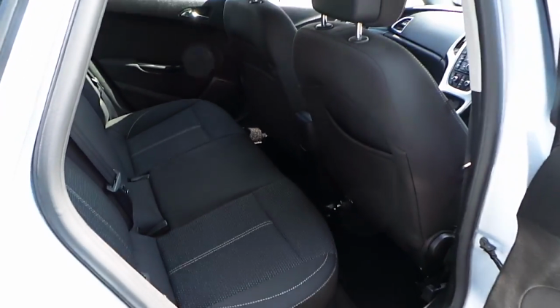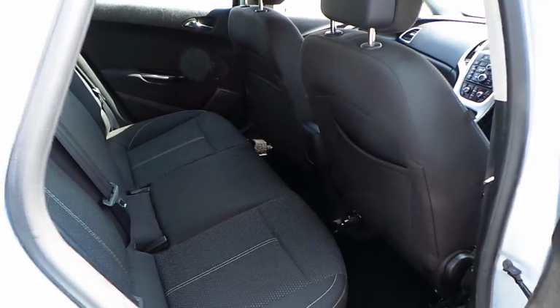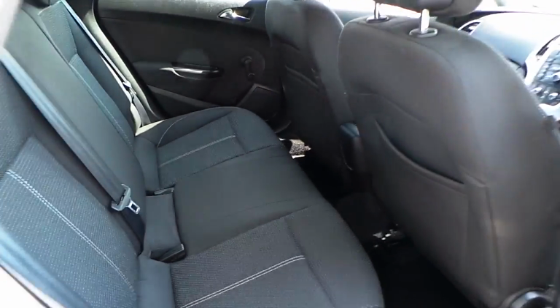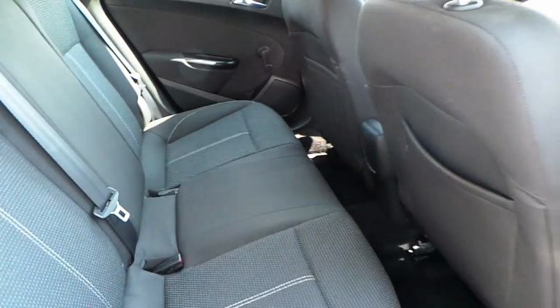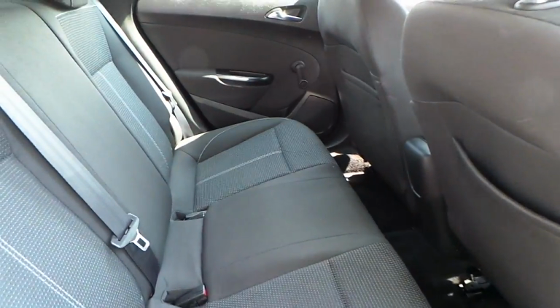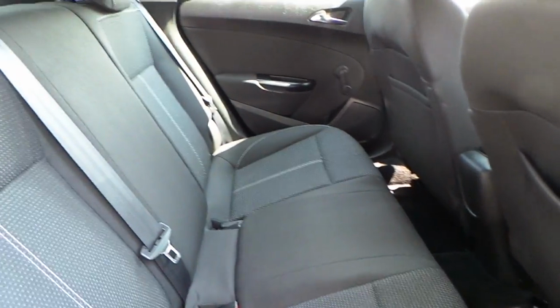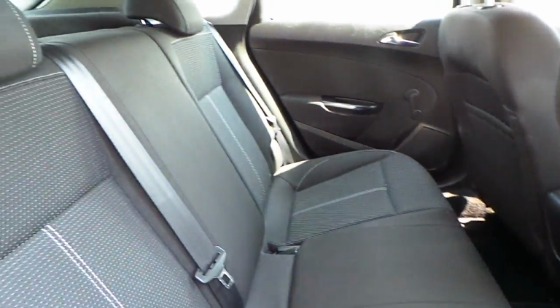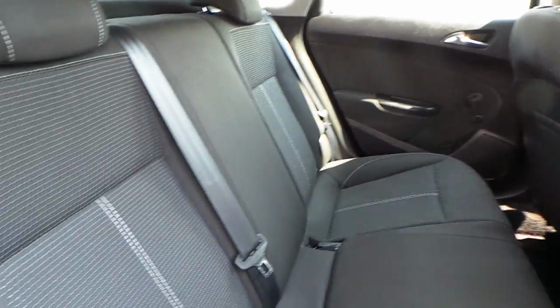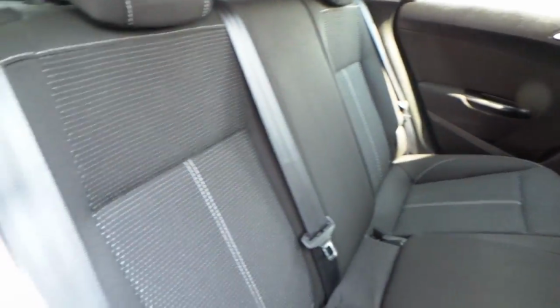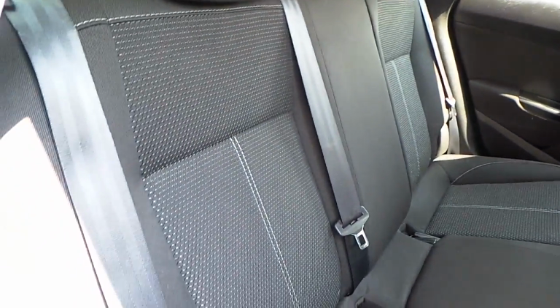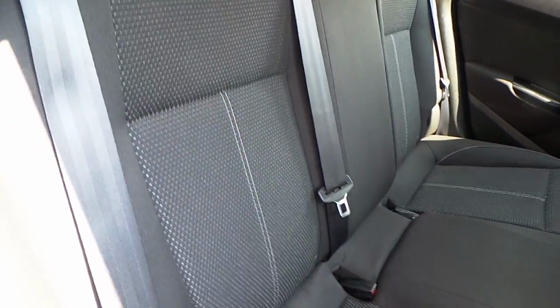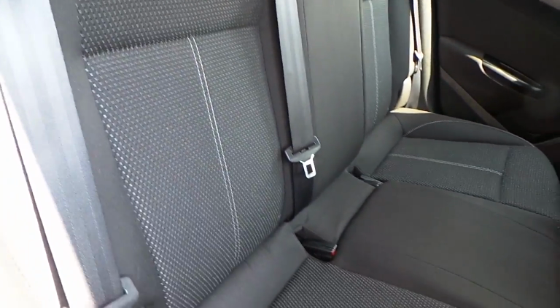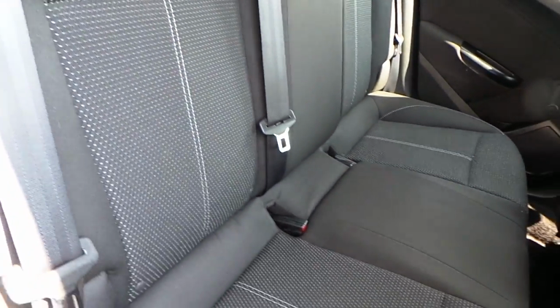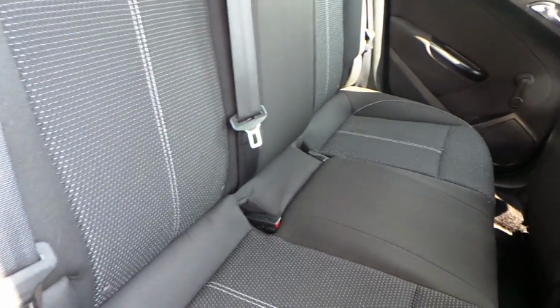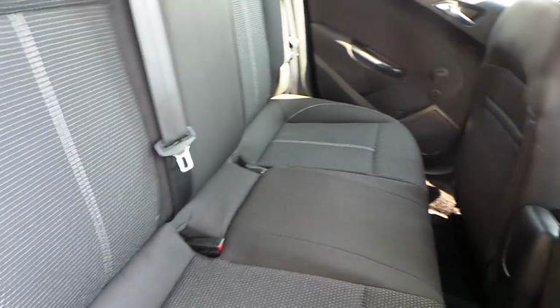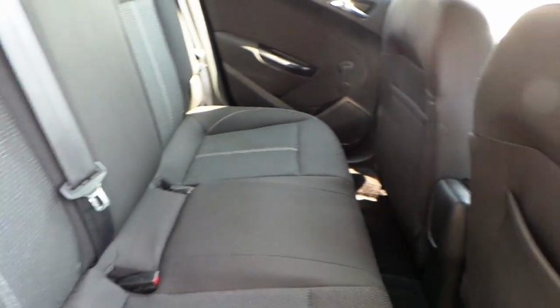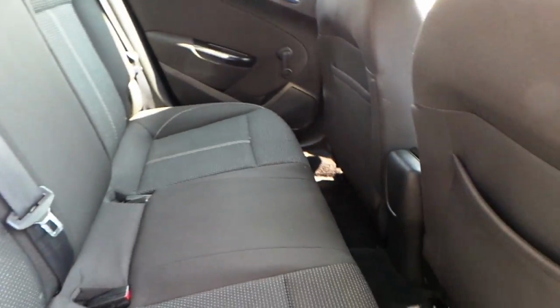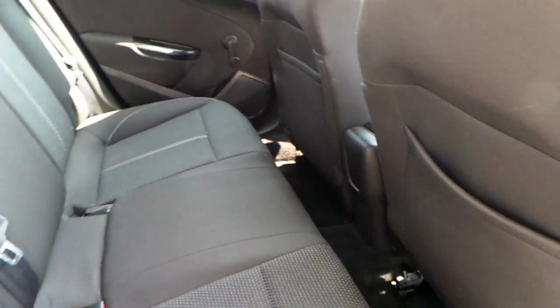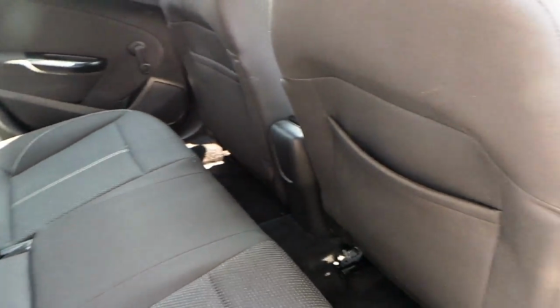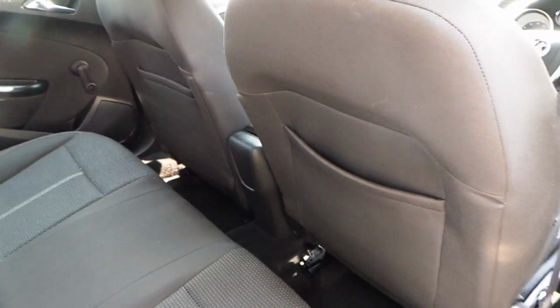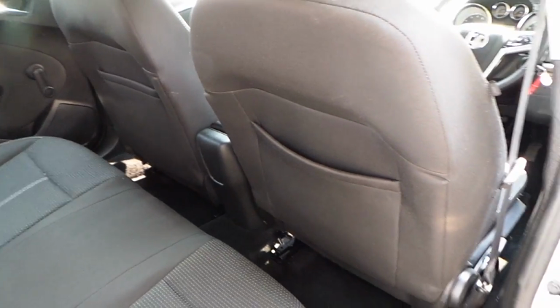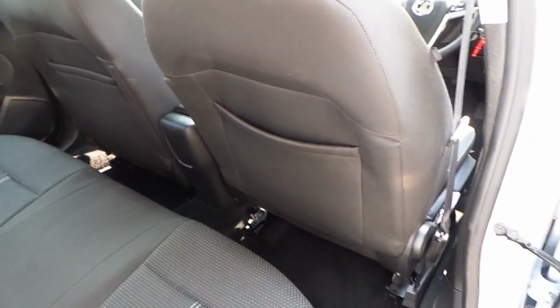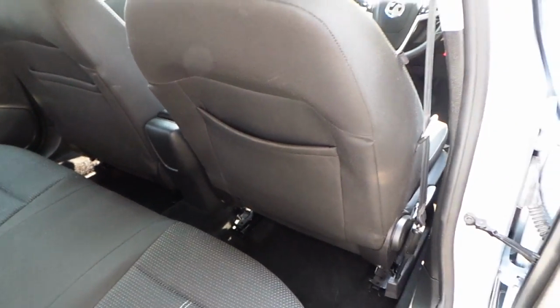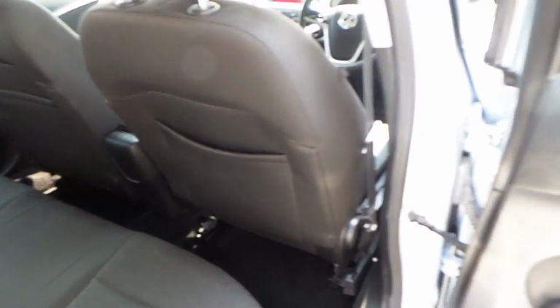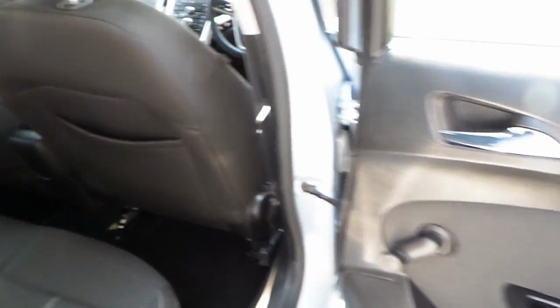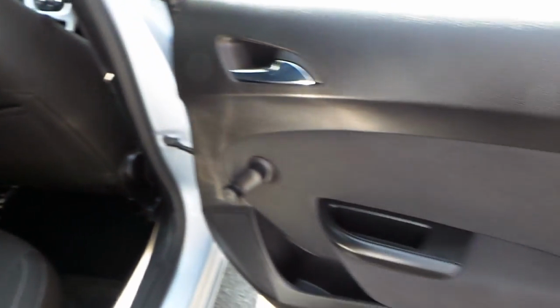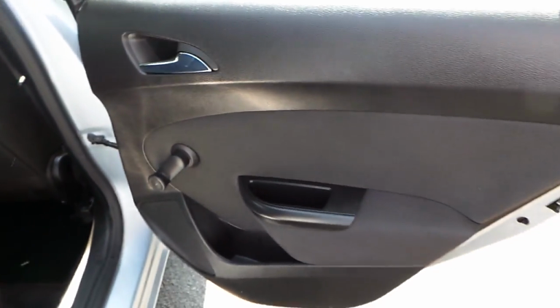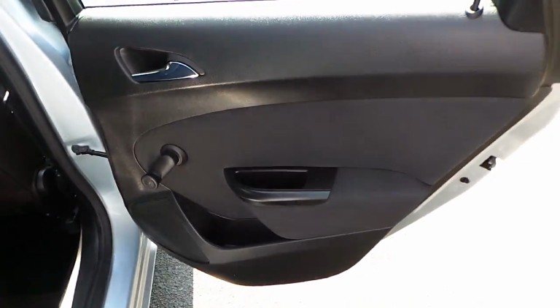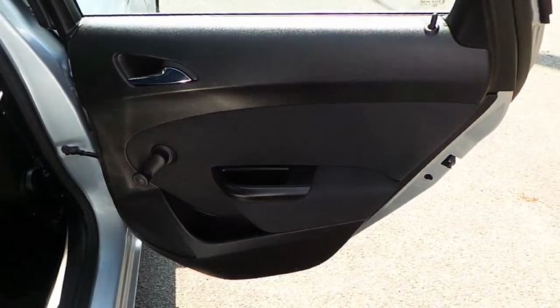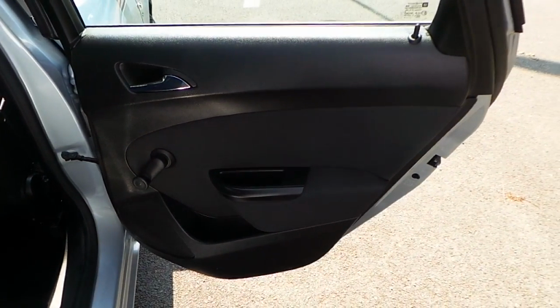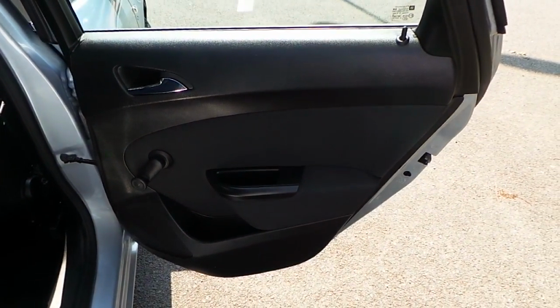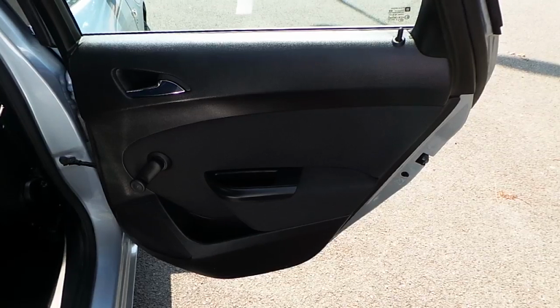The interior is finished in grey cloth with seating for five. It's got ISOFIX seating as well, pockets in the back of the seats, and manual wind down windows in the rear.